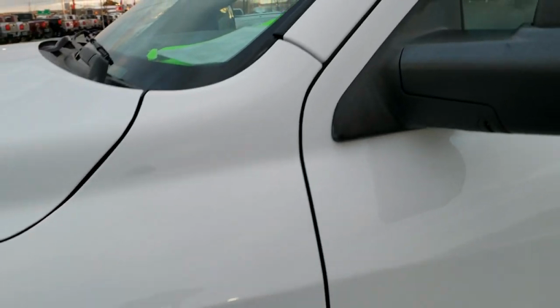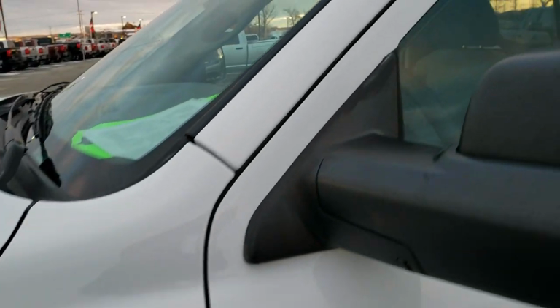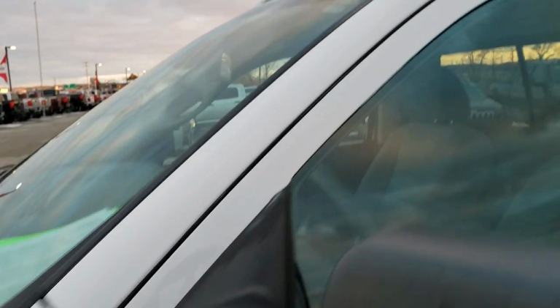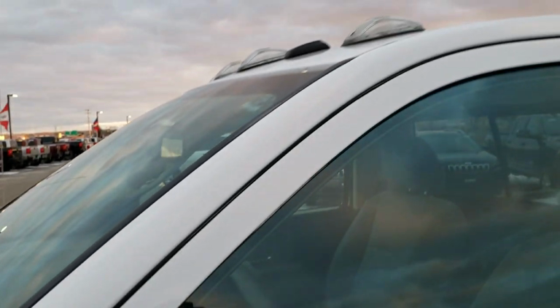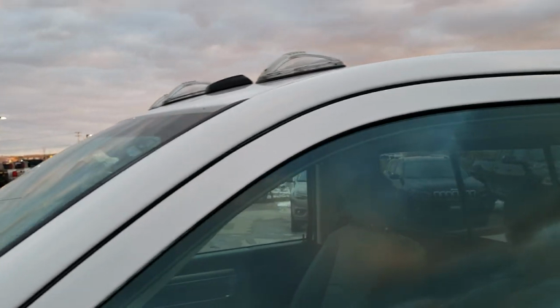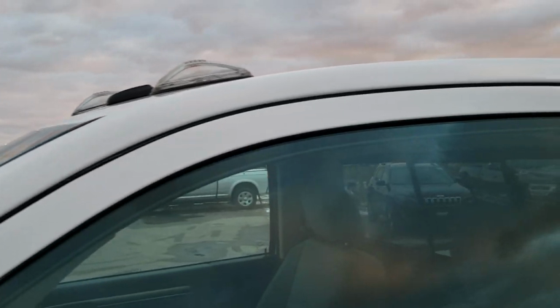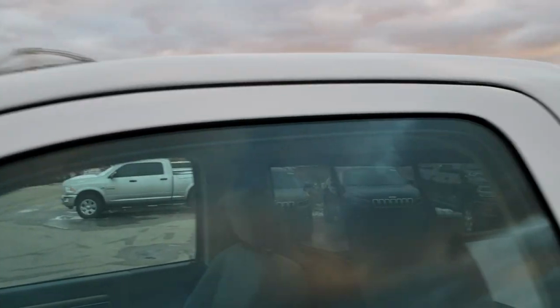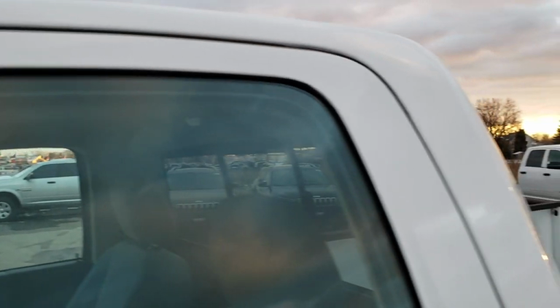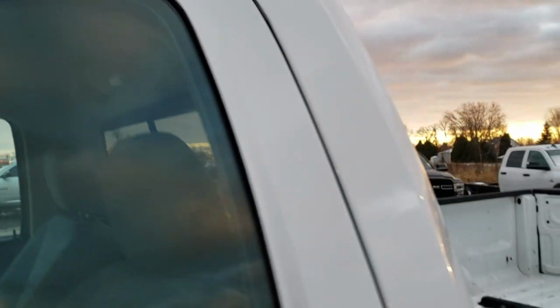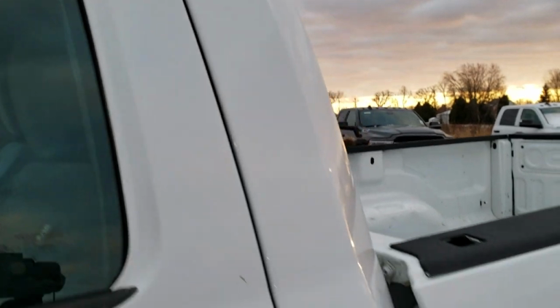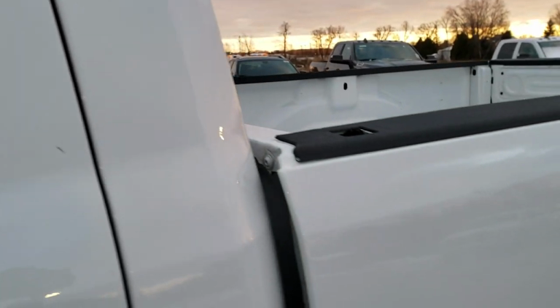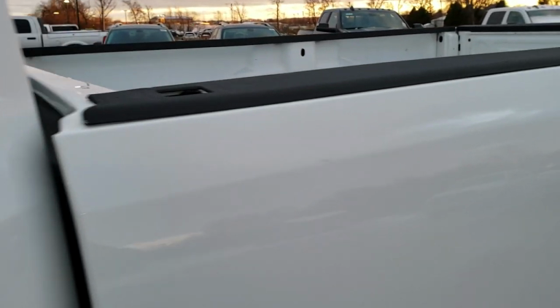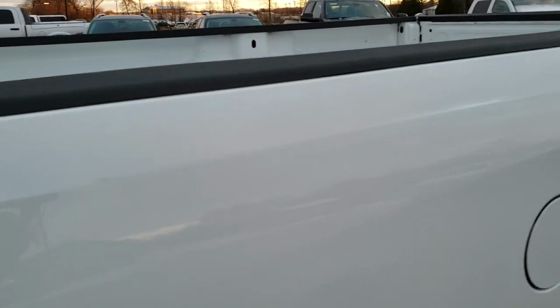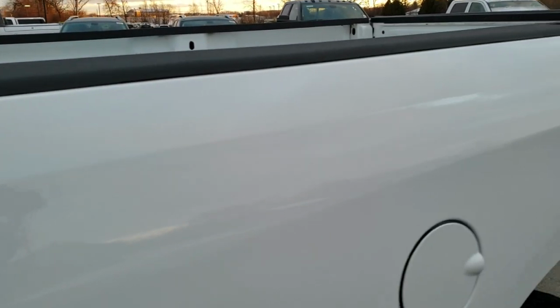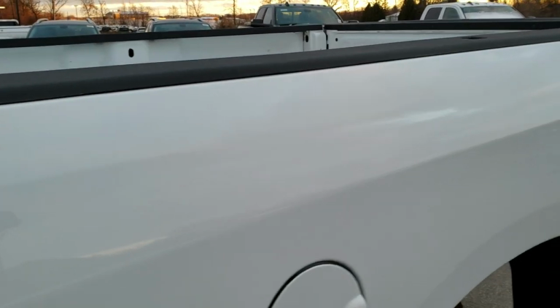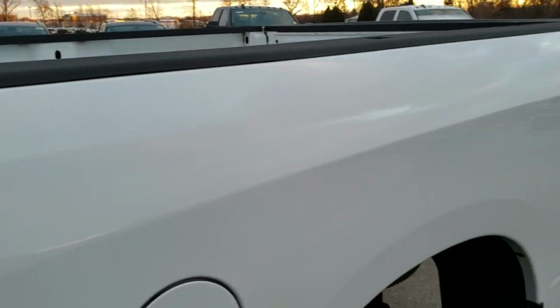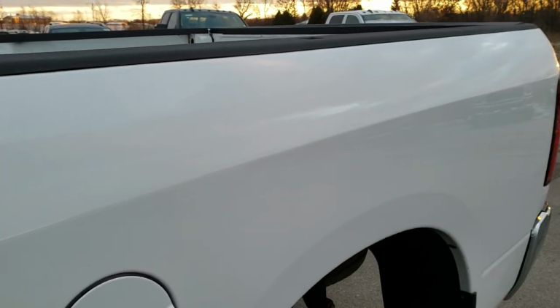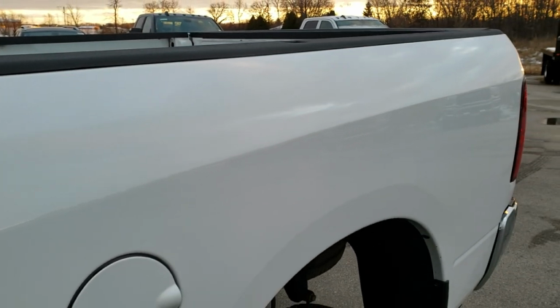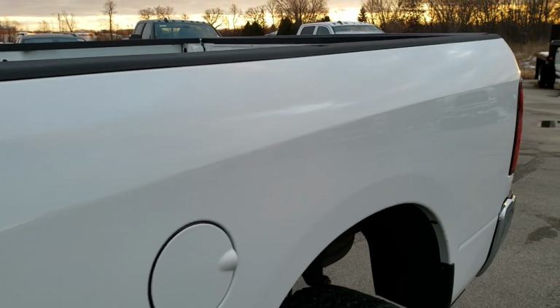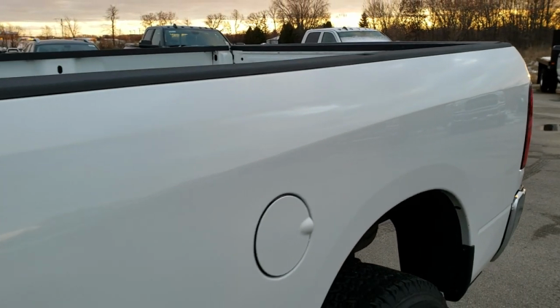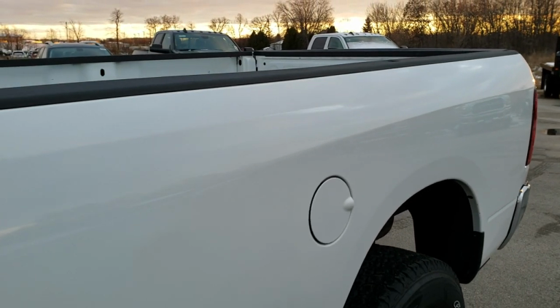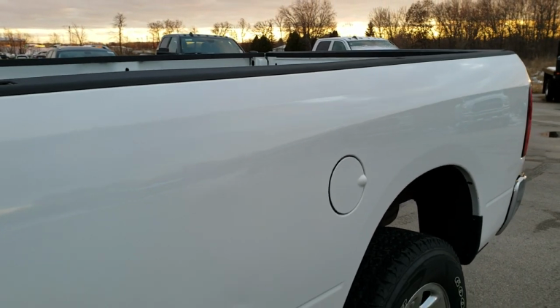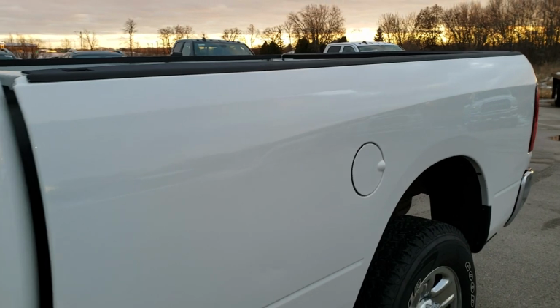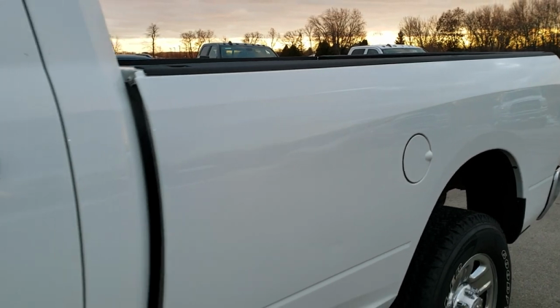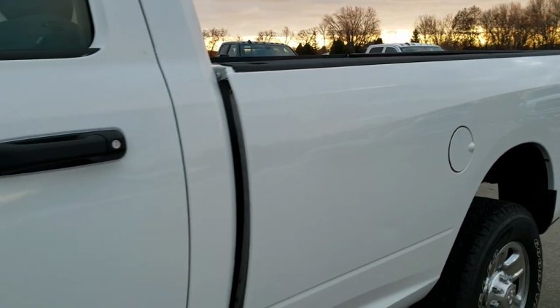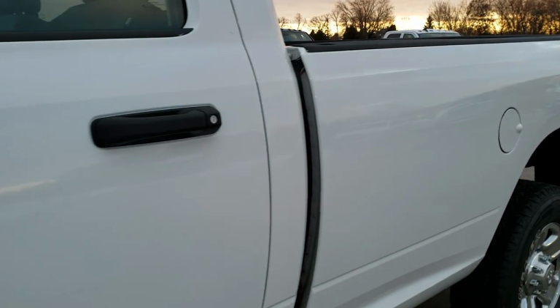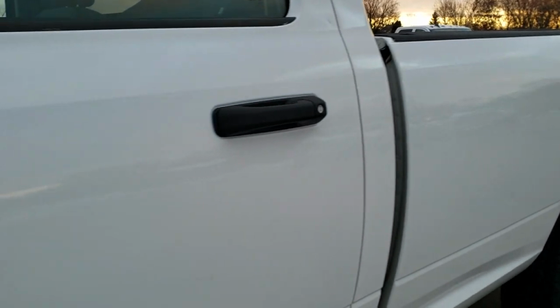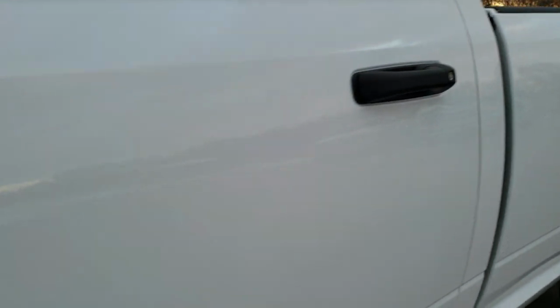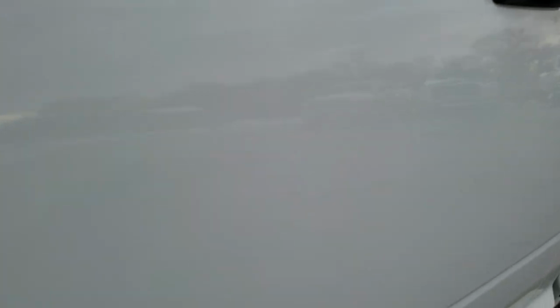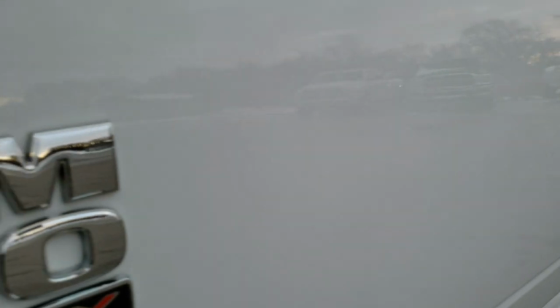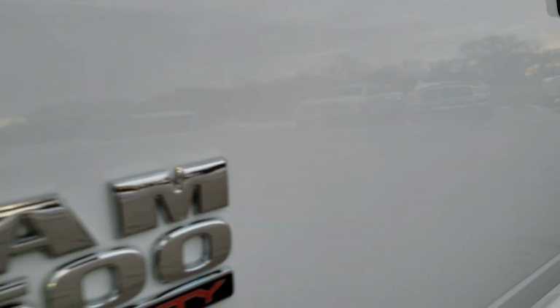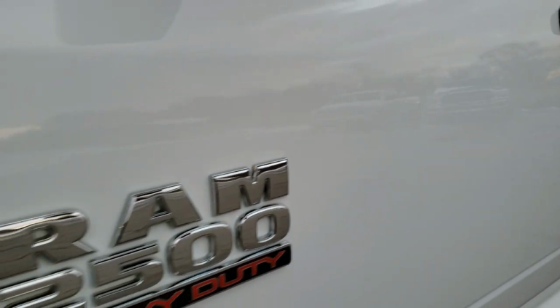Bright white is the color, and we shoot all of our videos in 1080p 60 frames per second. So if you have HD capabilities on your computer, tablet, or smartphone device, turn them on right now because it is like you're right here looking at the truck with me.